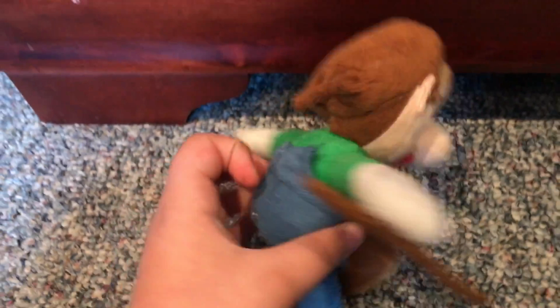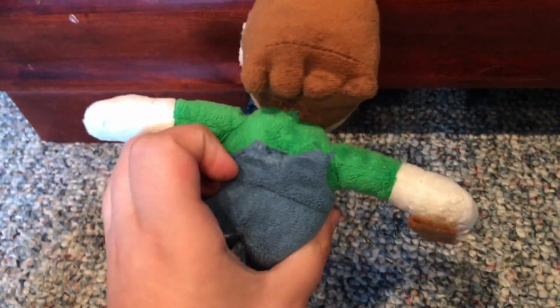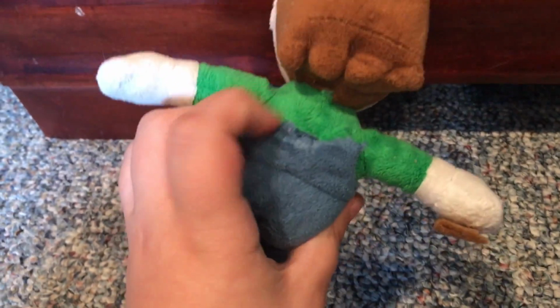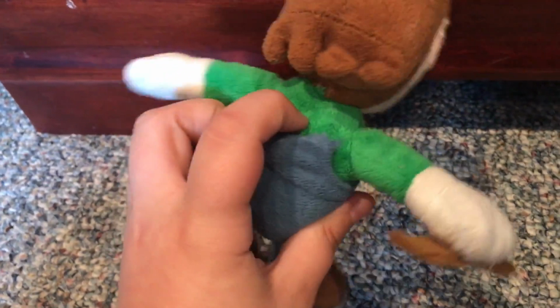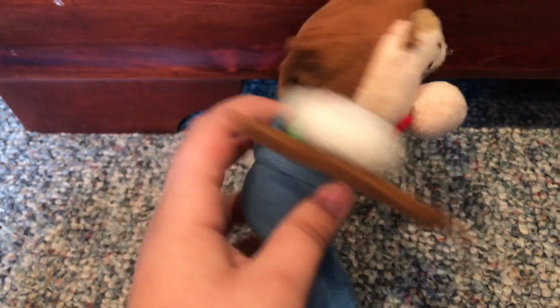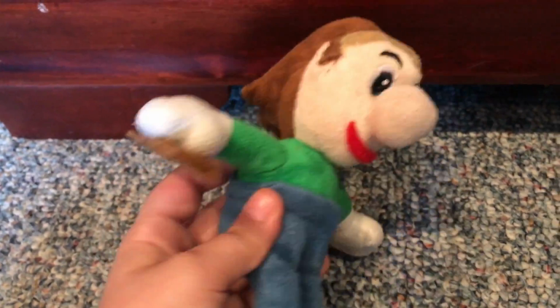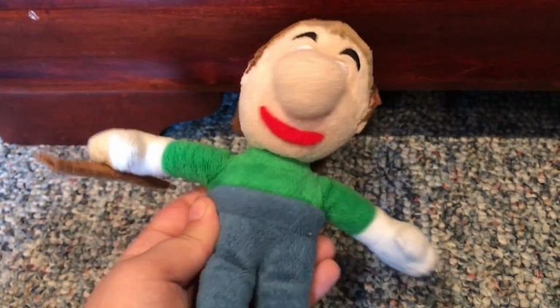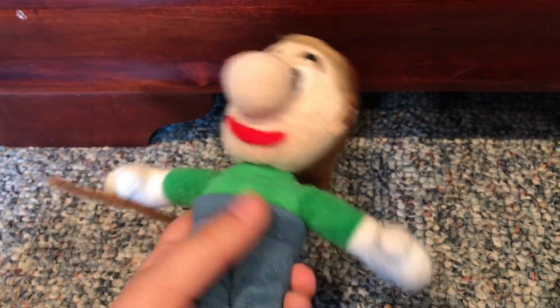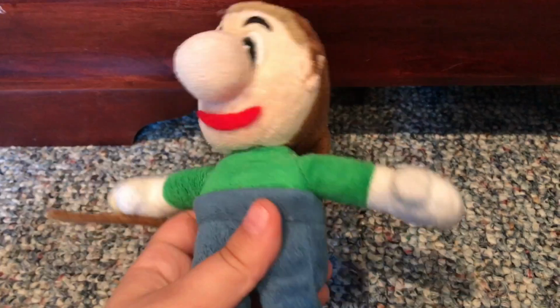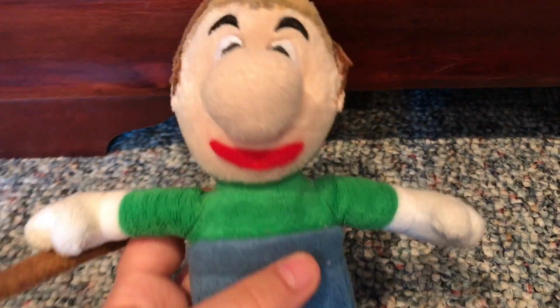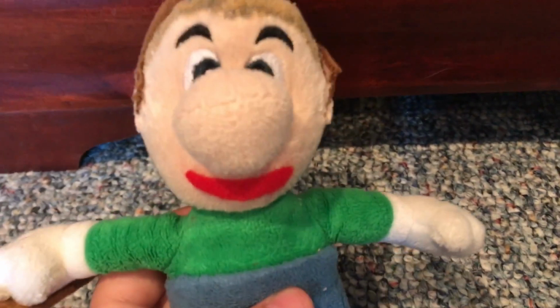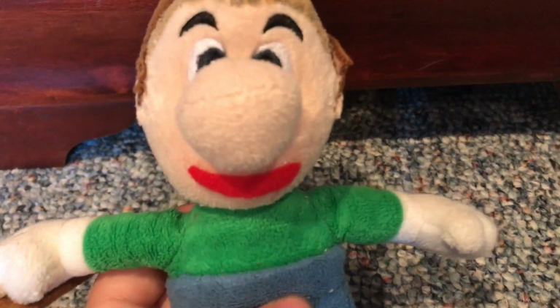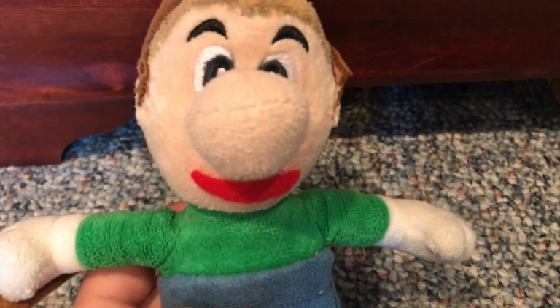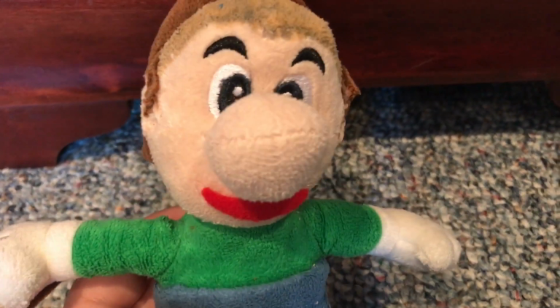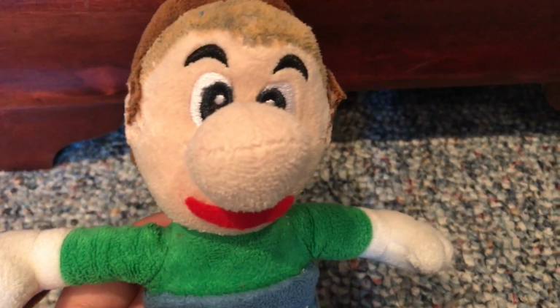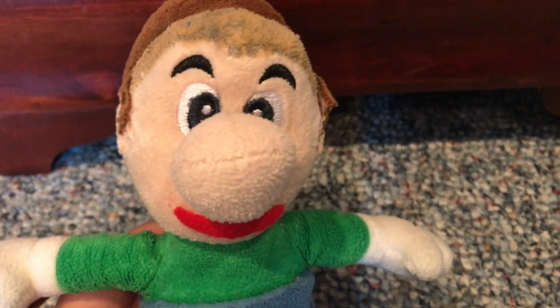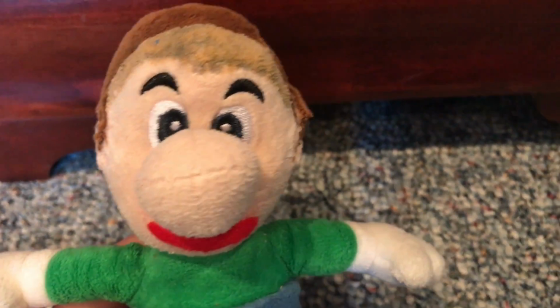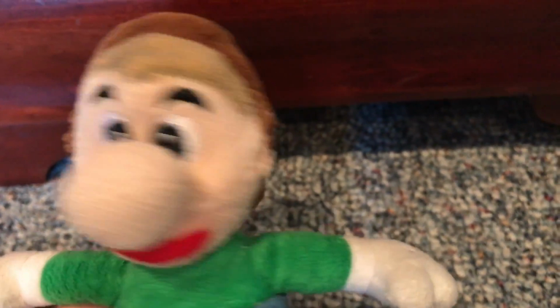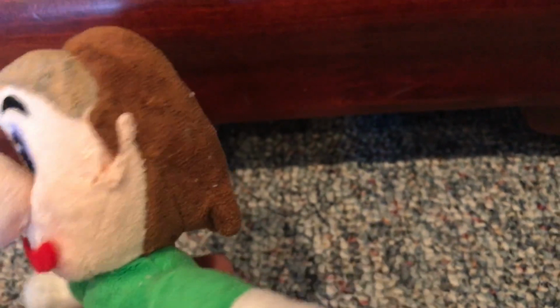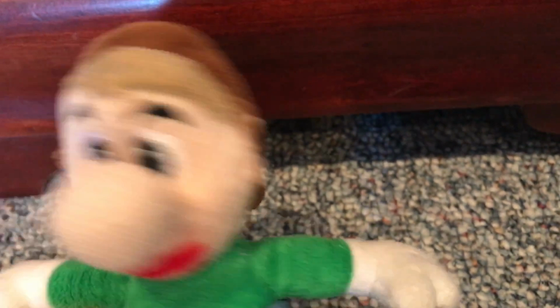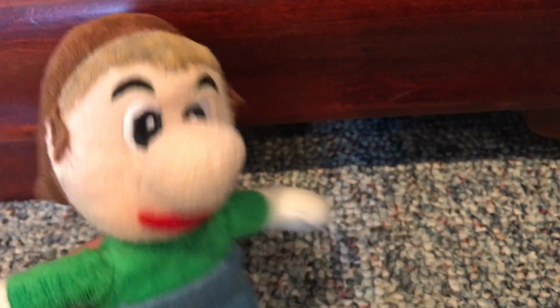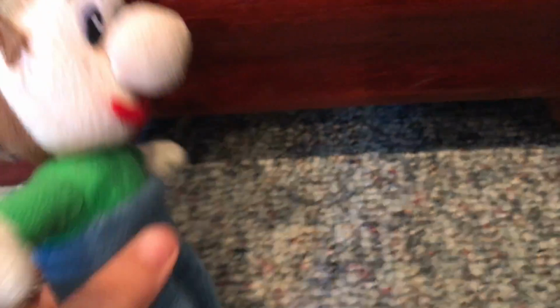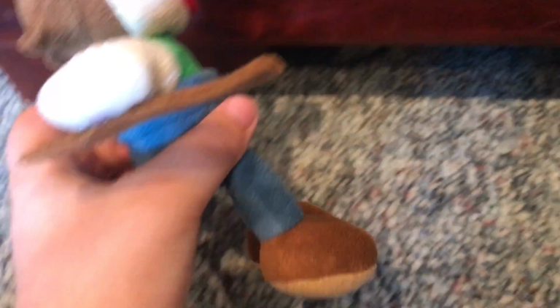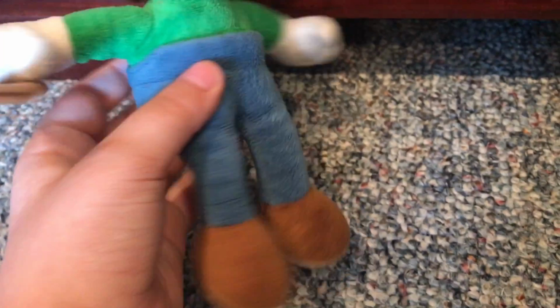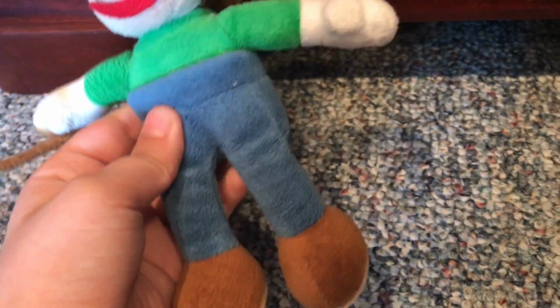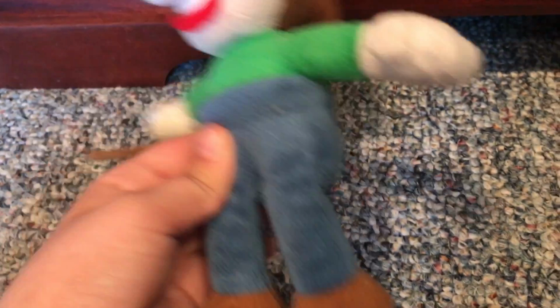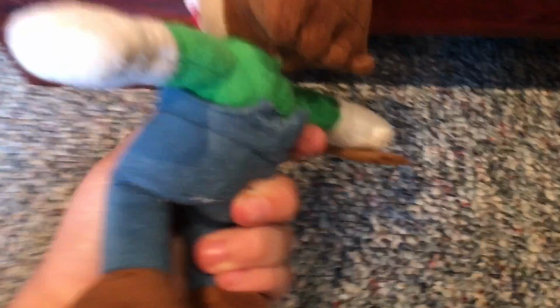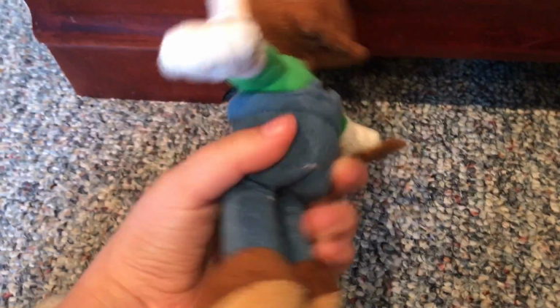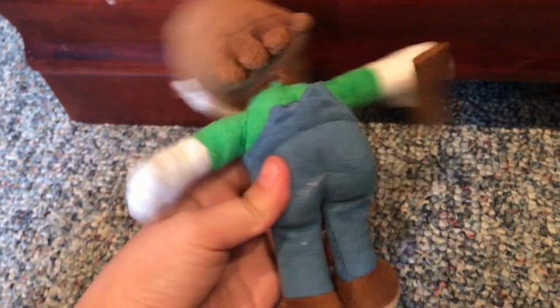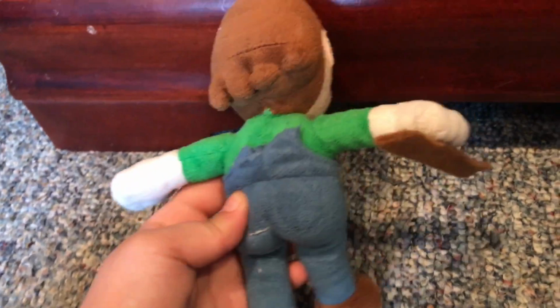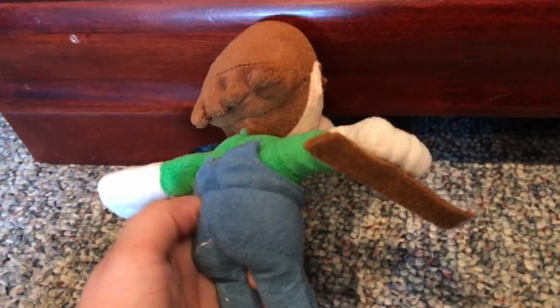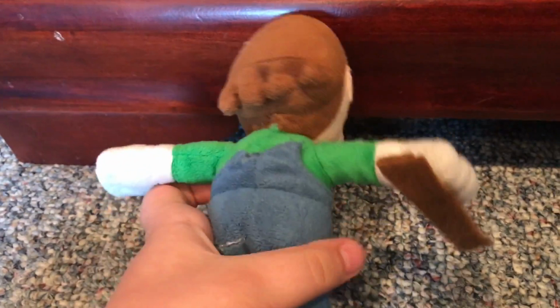I do think he's pretty cool. I made the red smile out of felt. Yeah, I just think this plushie's really cool.